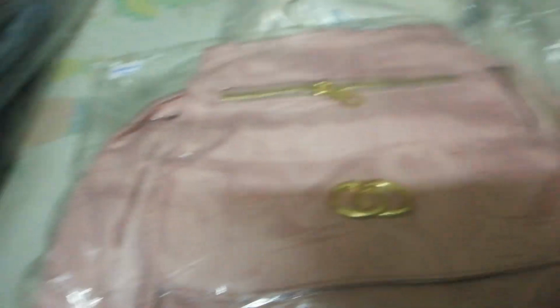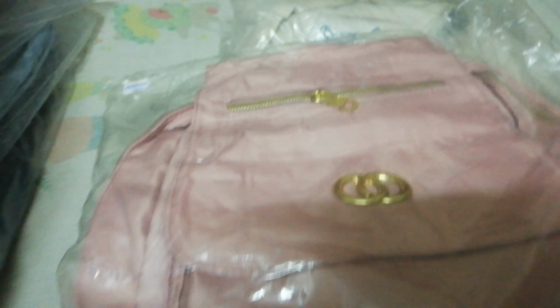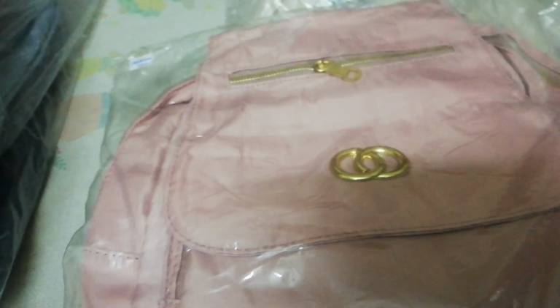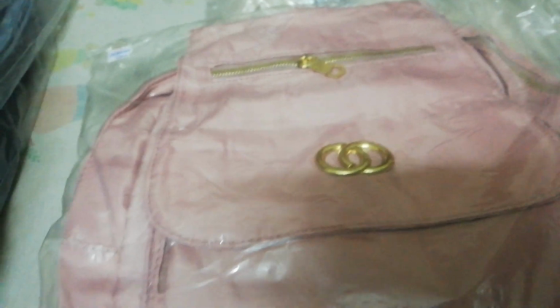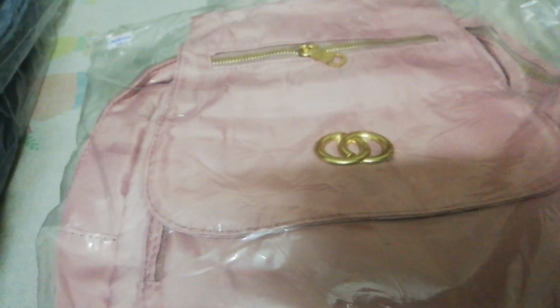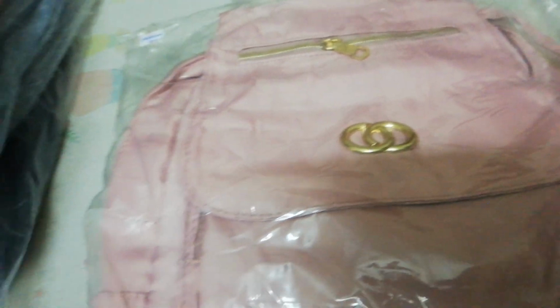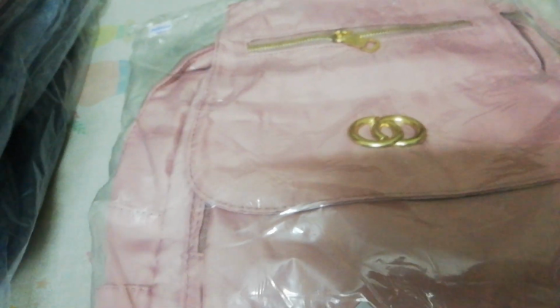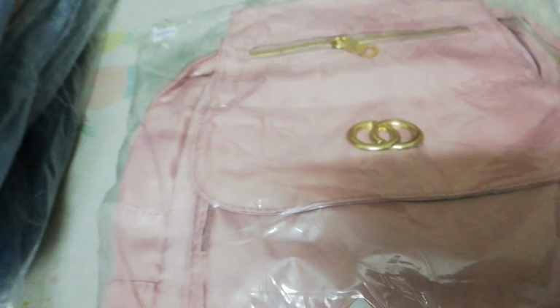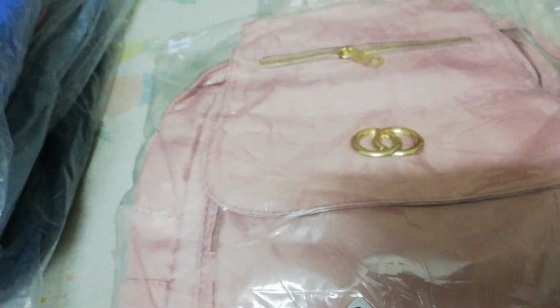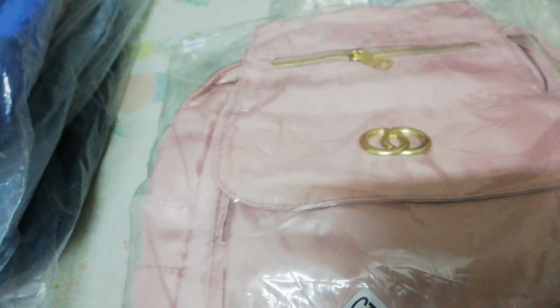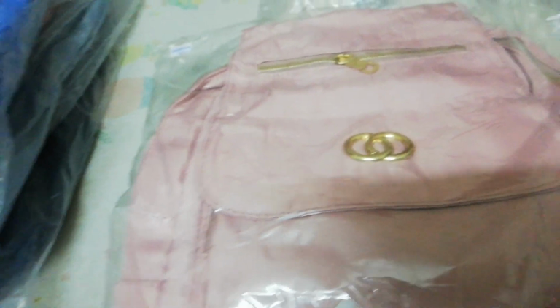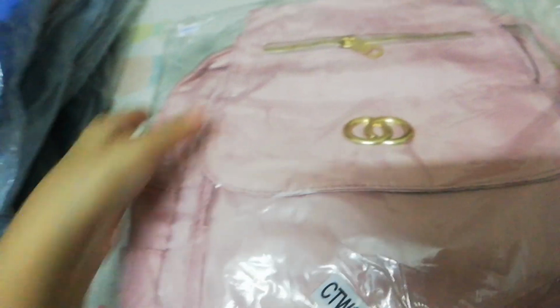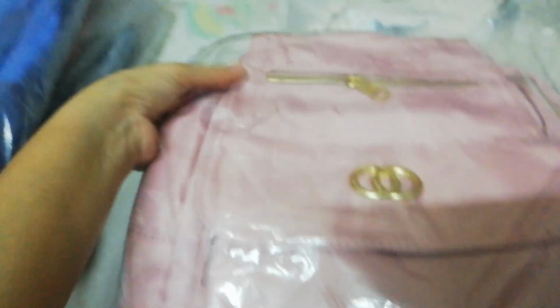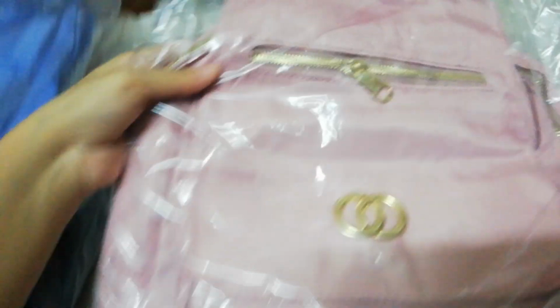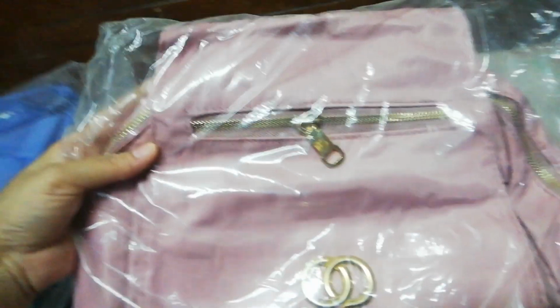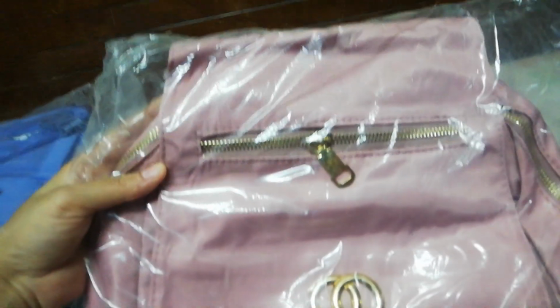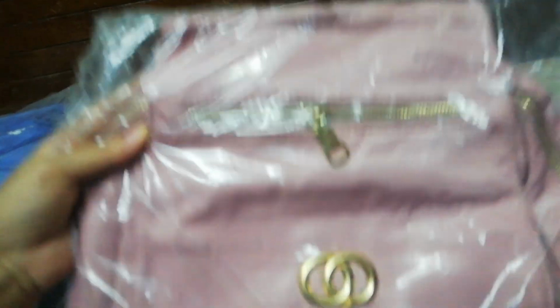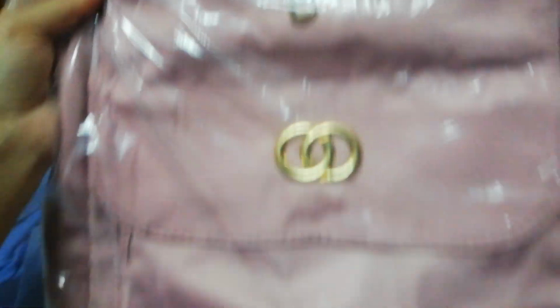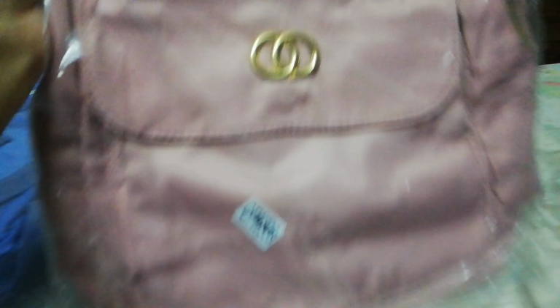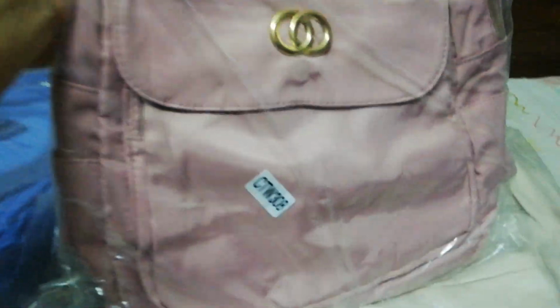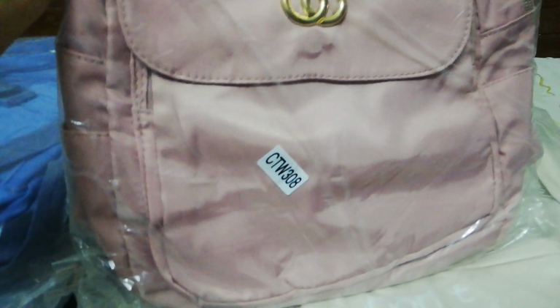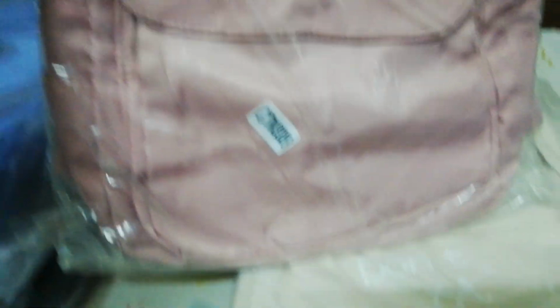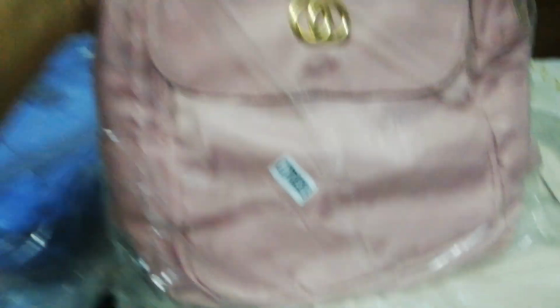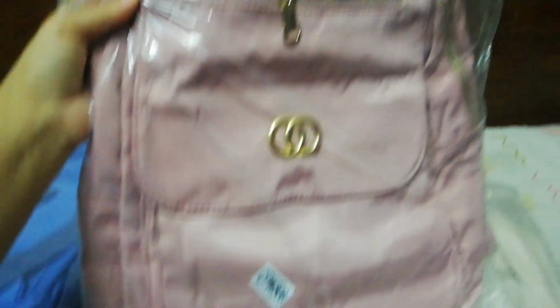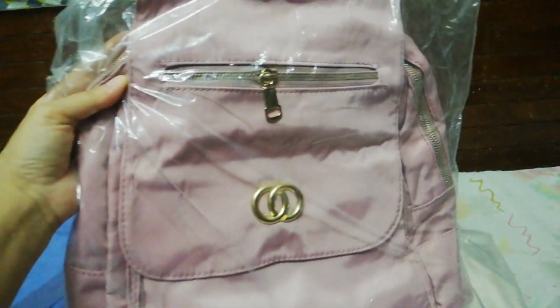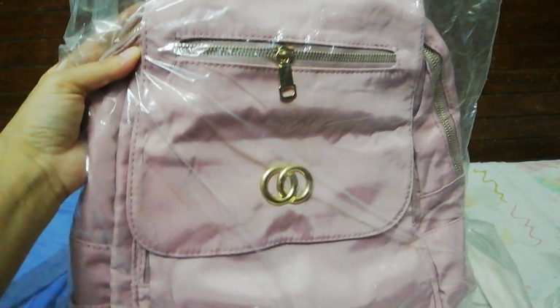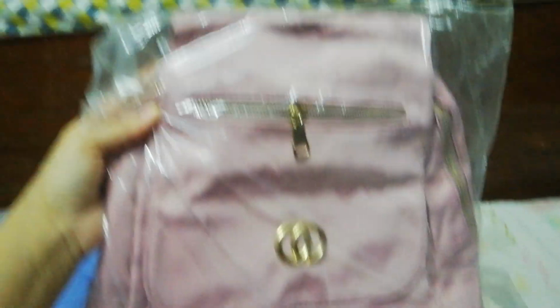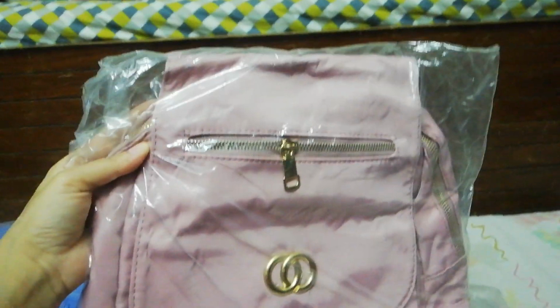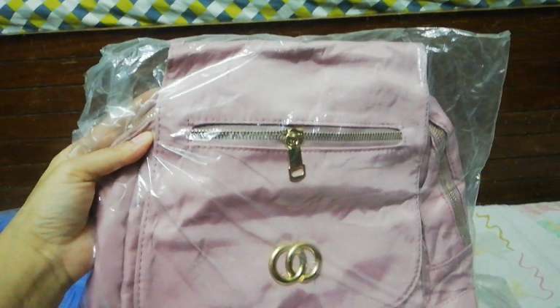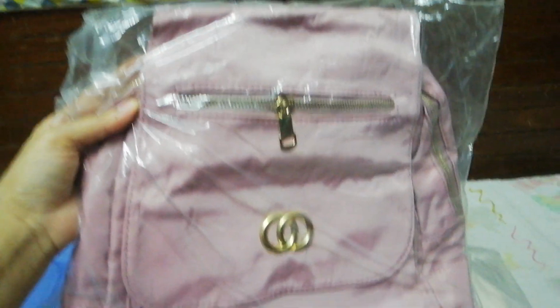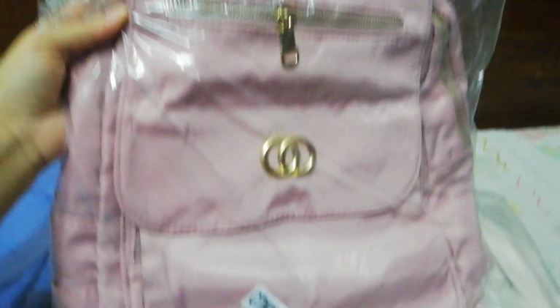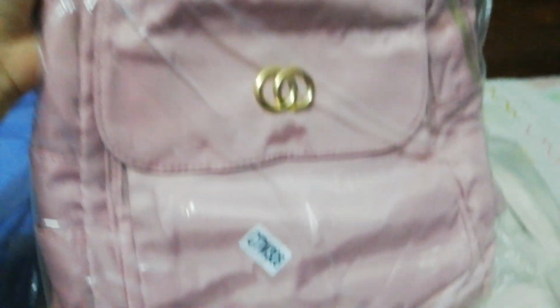This is a black color bag. This is also a pink one. This is also a very good one.